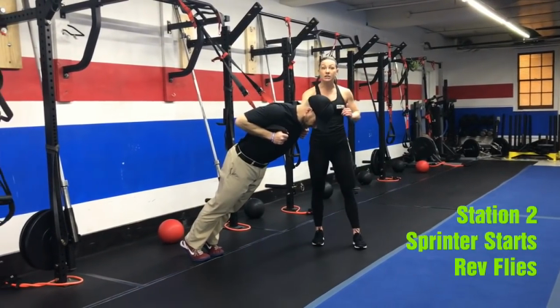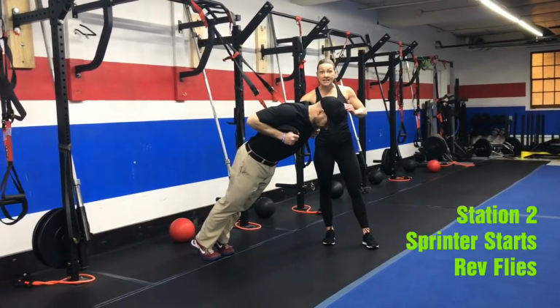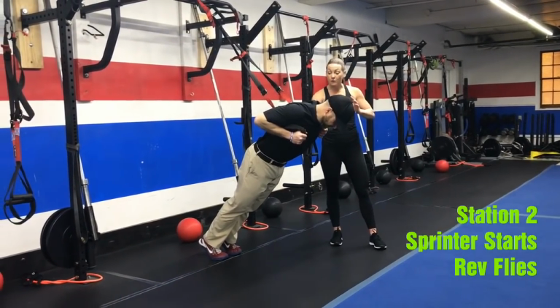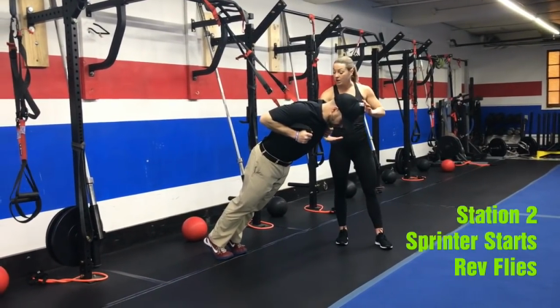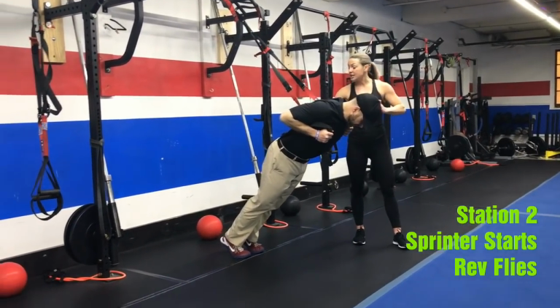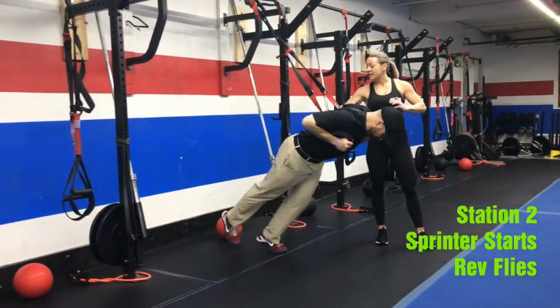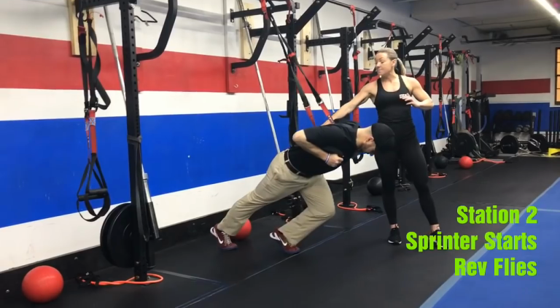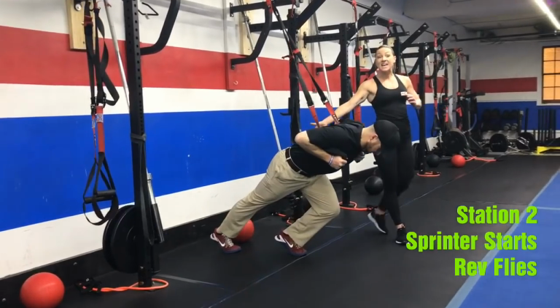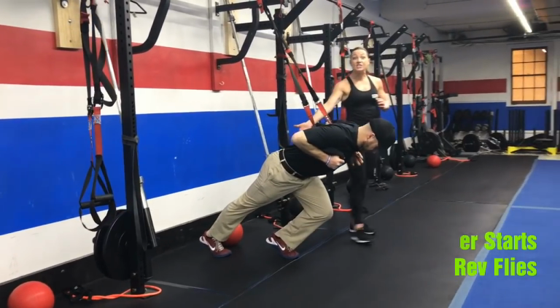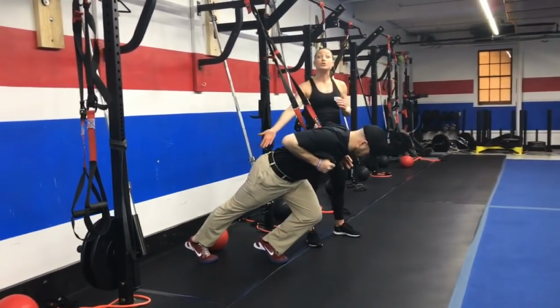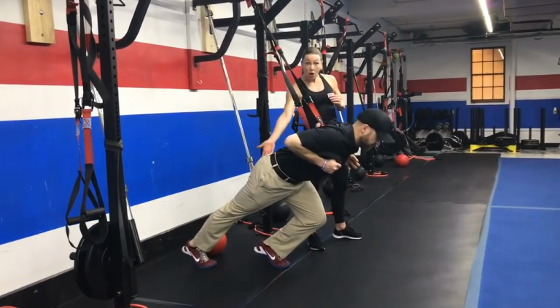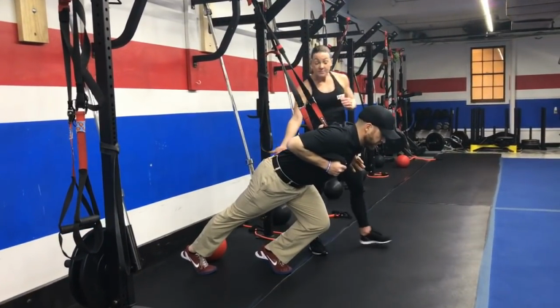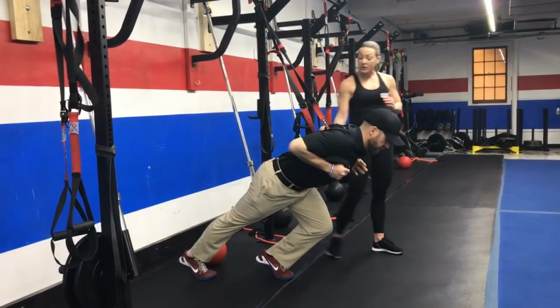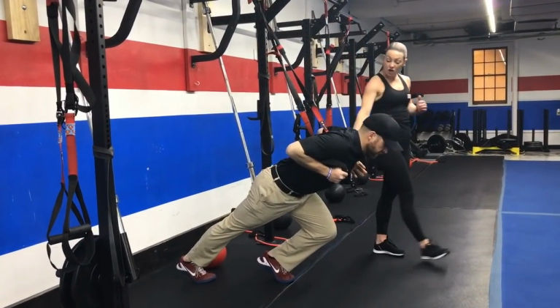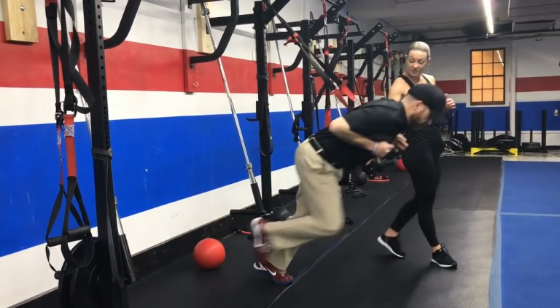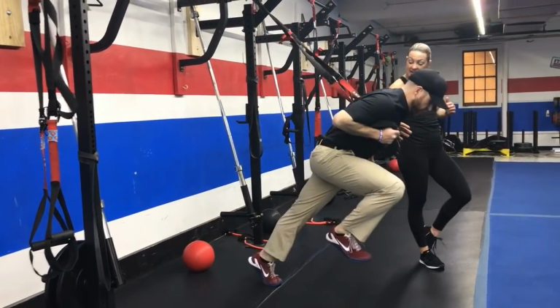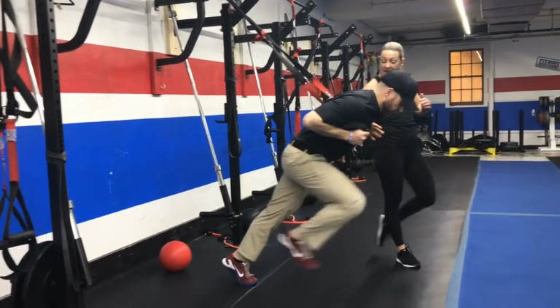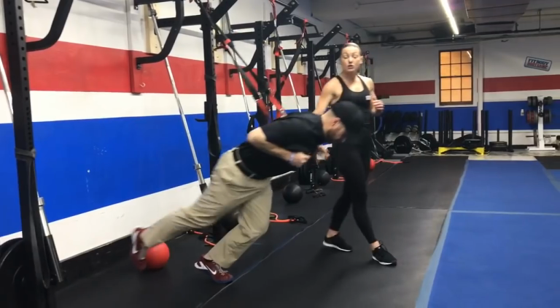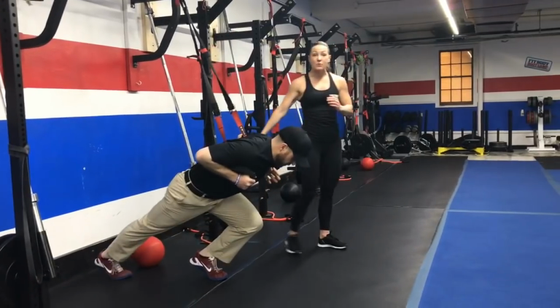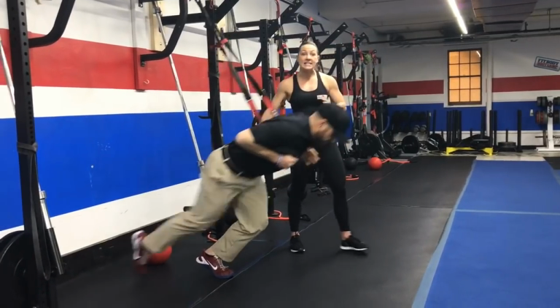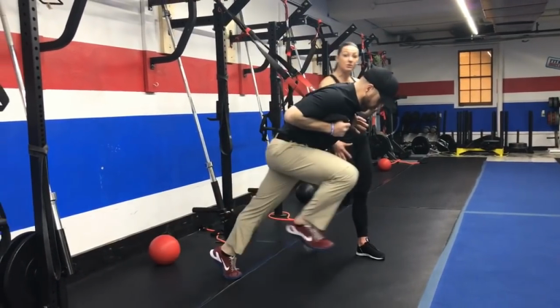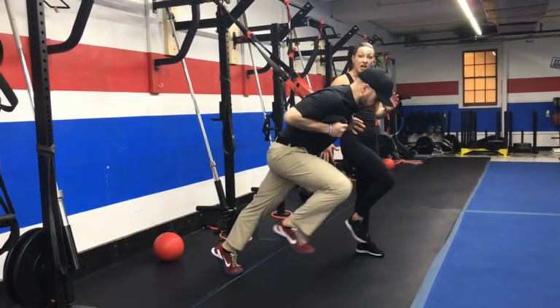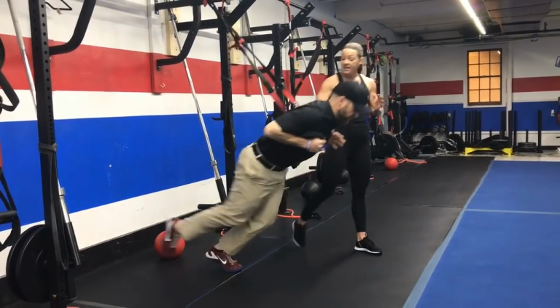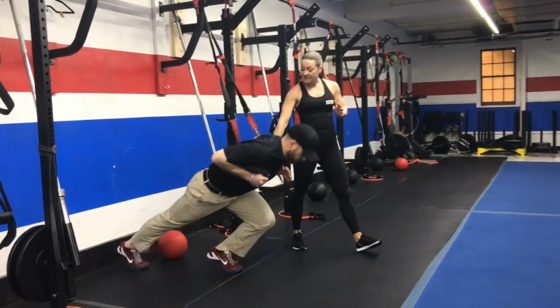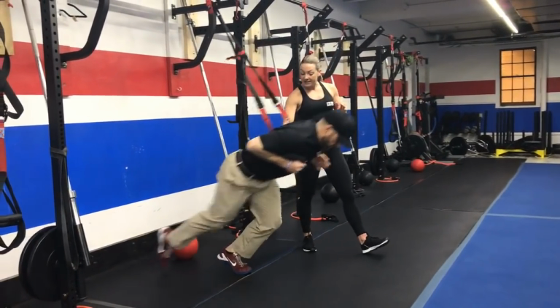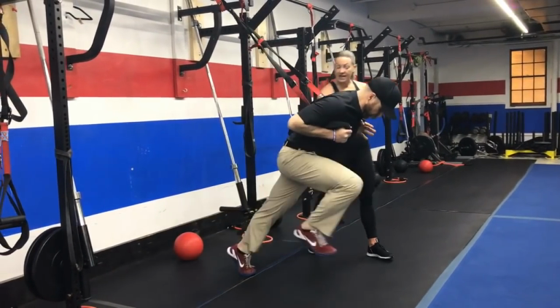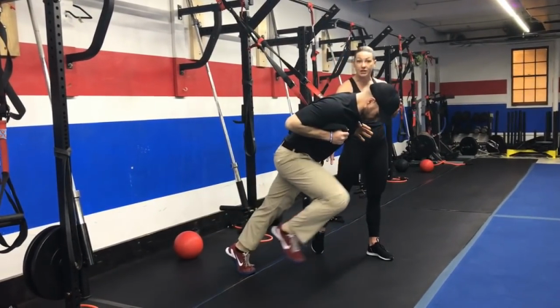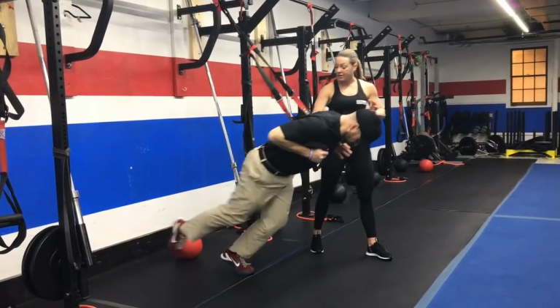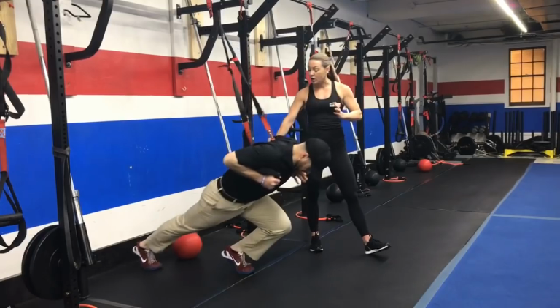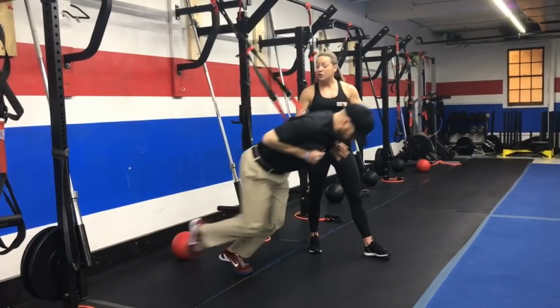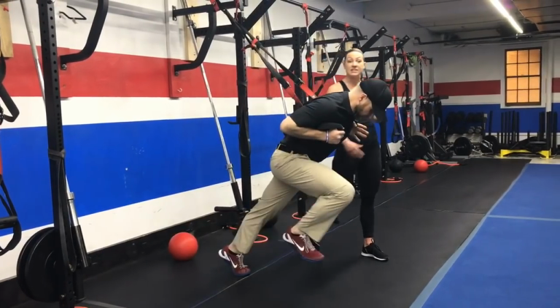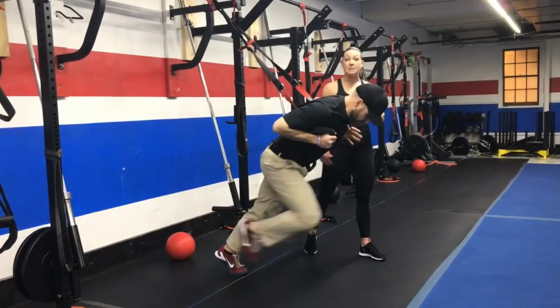You're leaning forward, you're going to take one step back — this is where you start. Josh is working his left leg, driving that right knee up to his chest, keeping his balance on the left foot on his toes, driving that knee up.